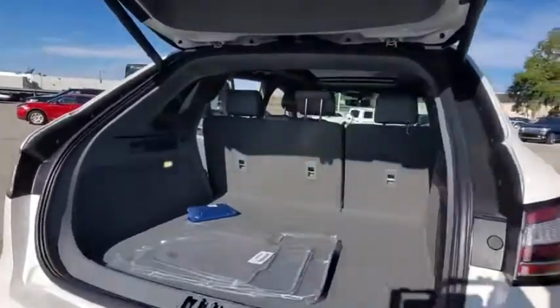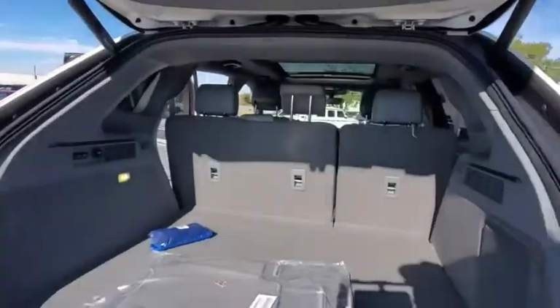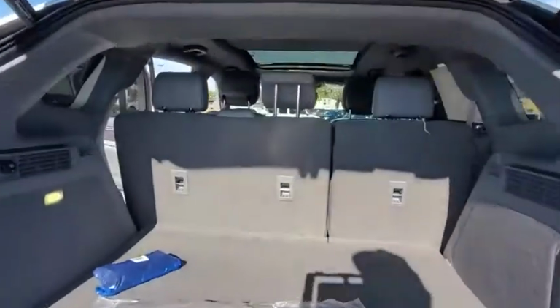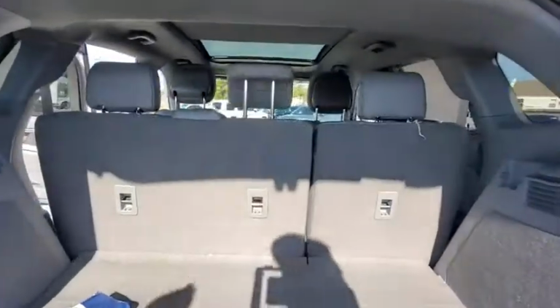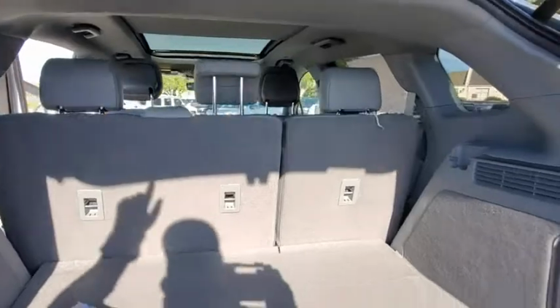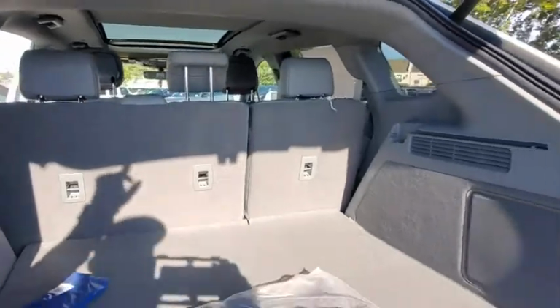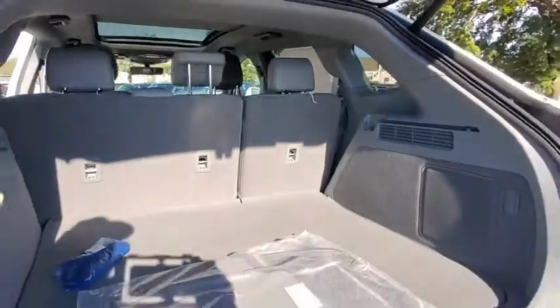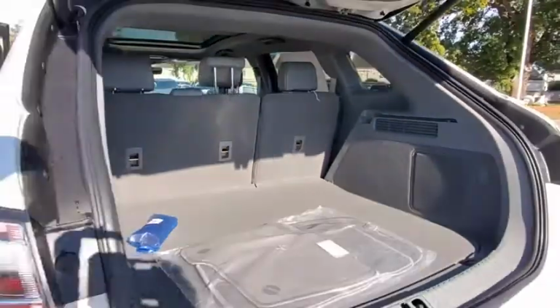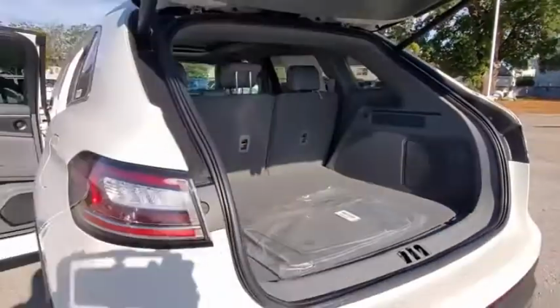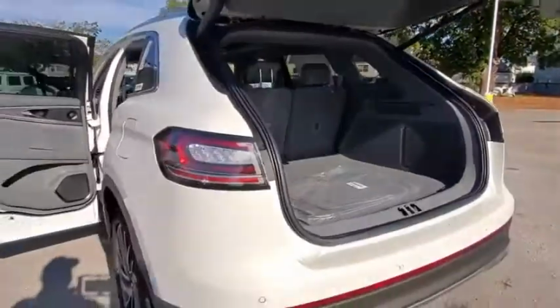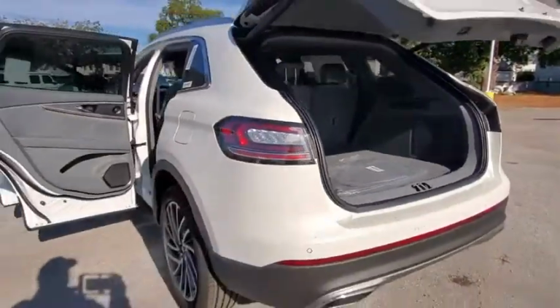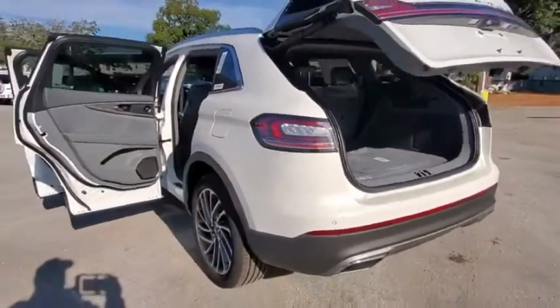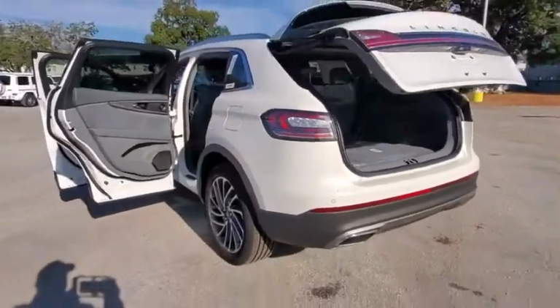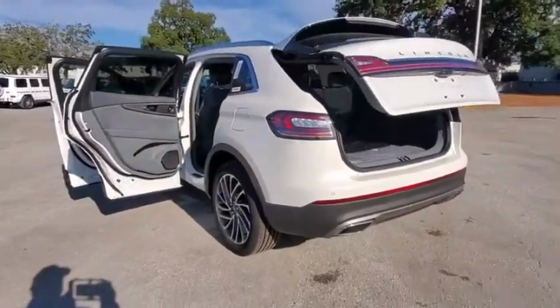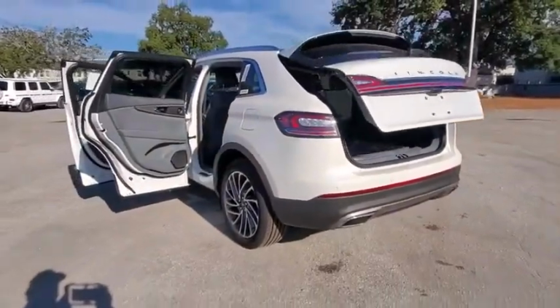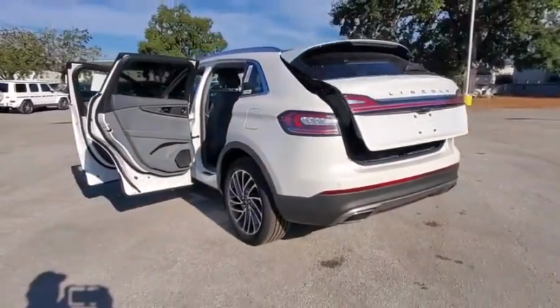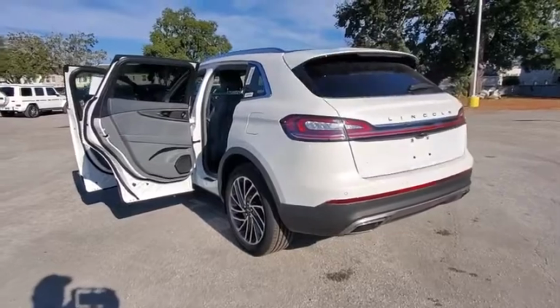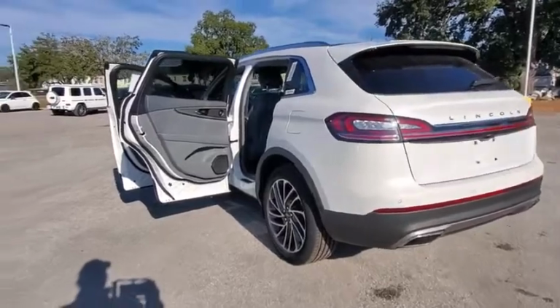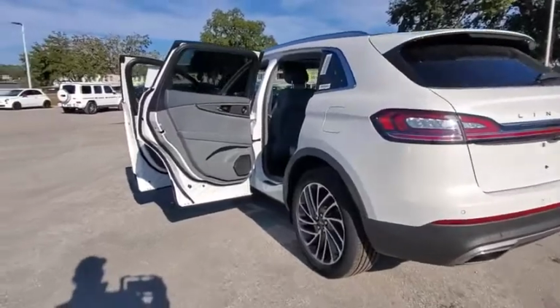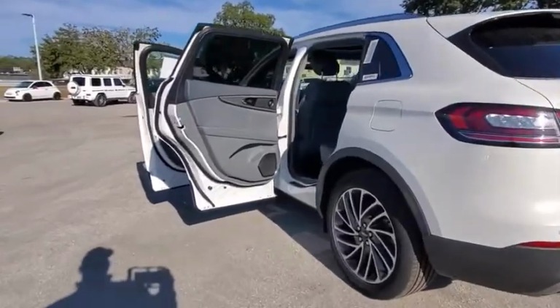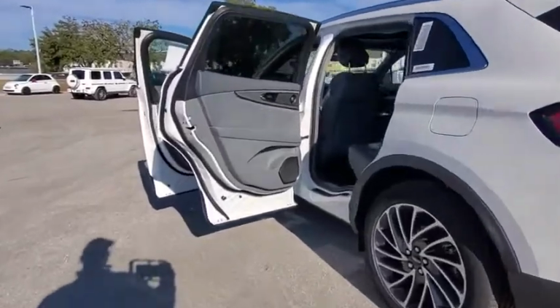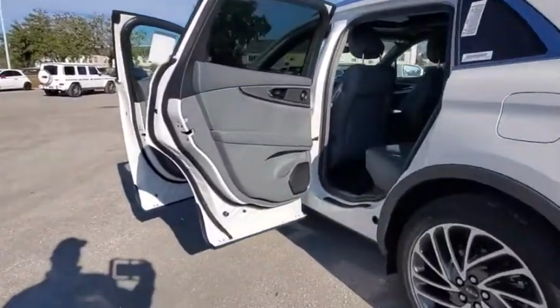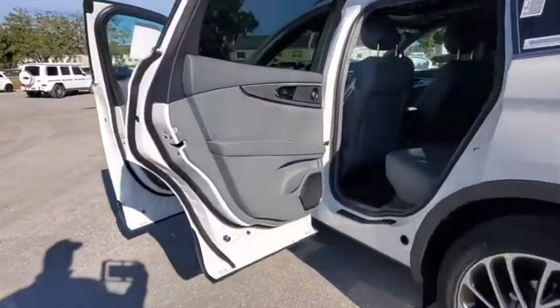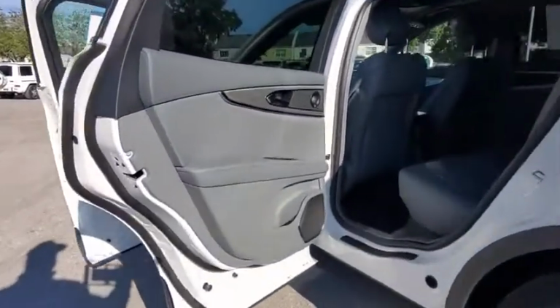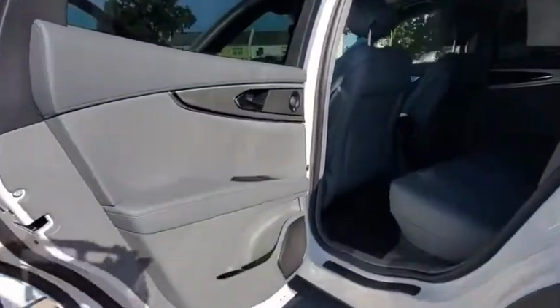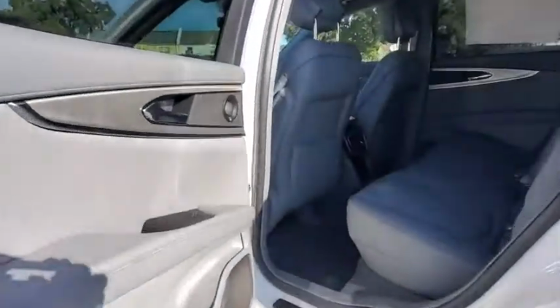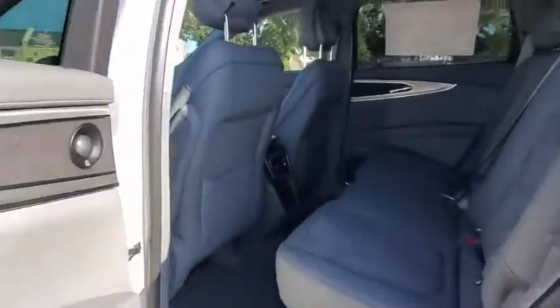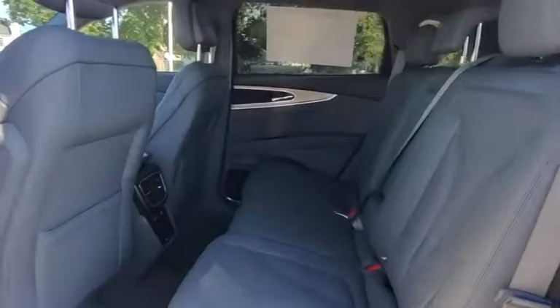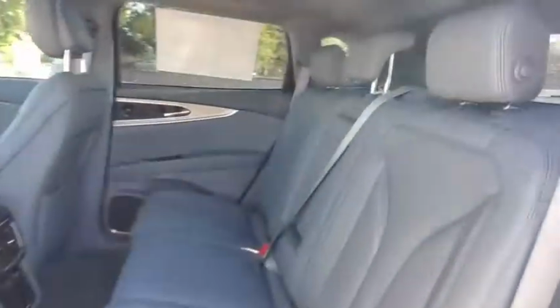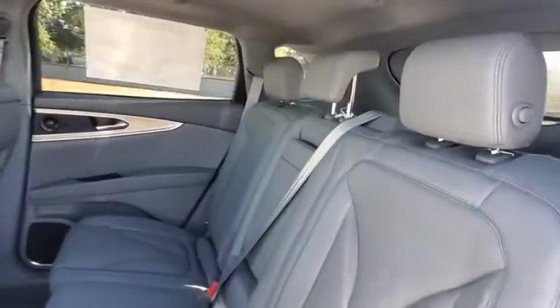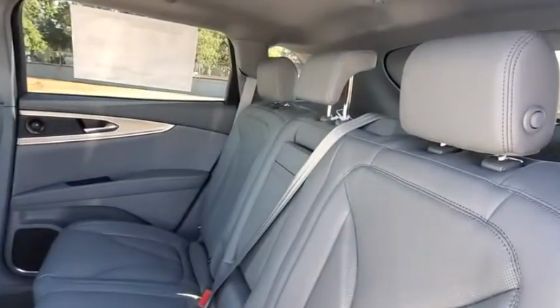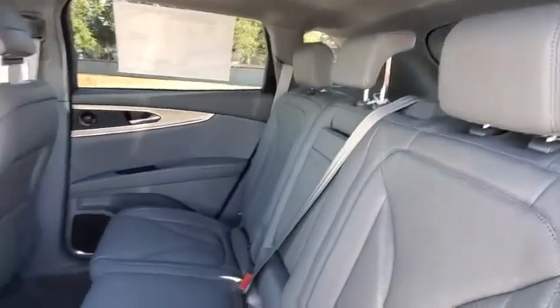Backup camera, anti-lock braking system, power liftgate, steering wheel audio controls, keyless entry, power passenger seat, remote engine start, navigation system, traction control, lane departure warning, stability control, Bluetooth.